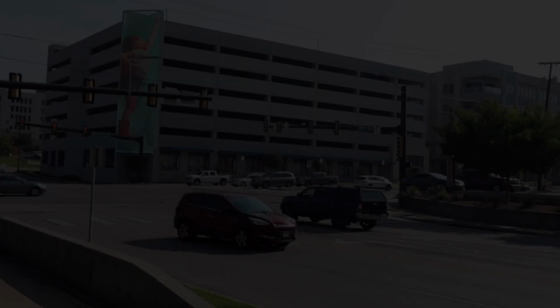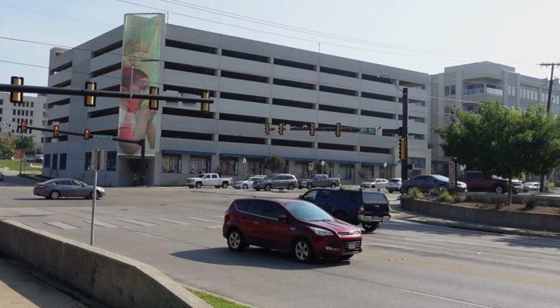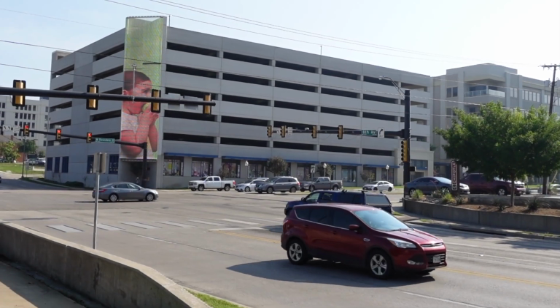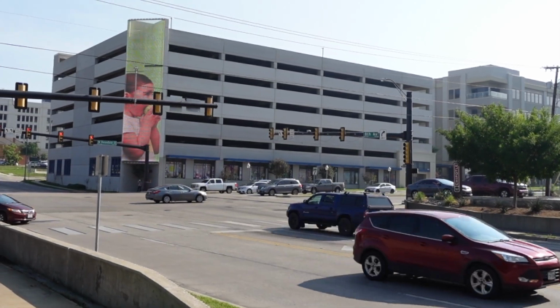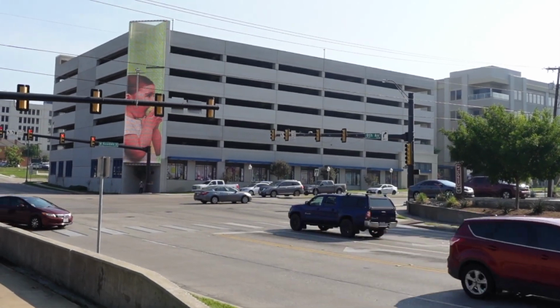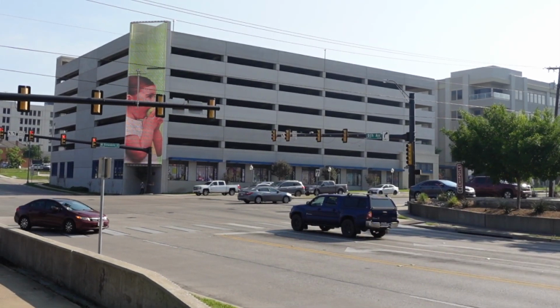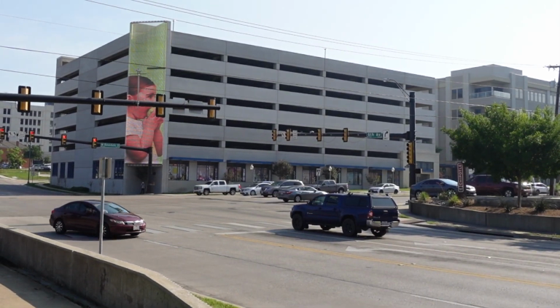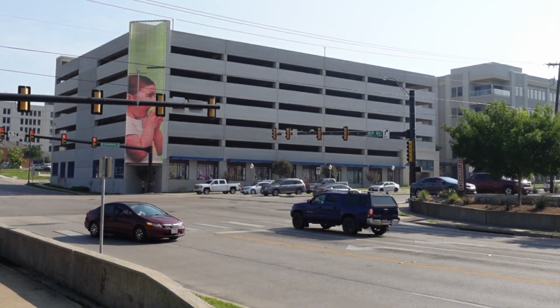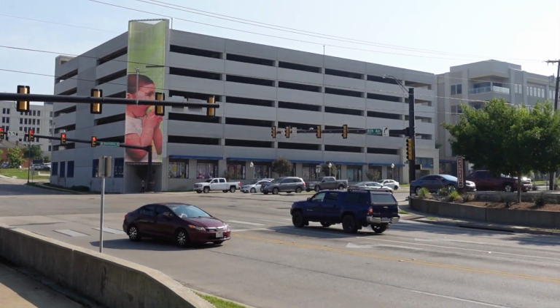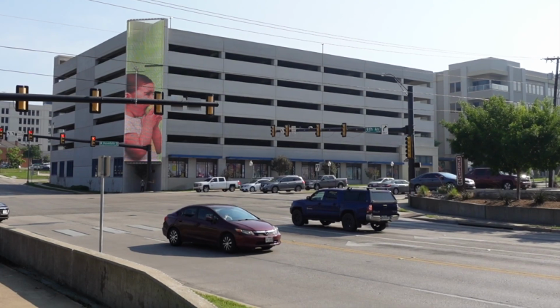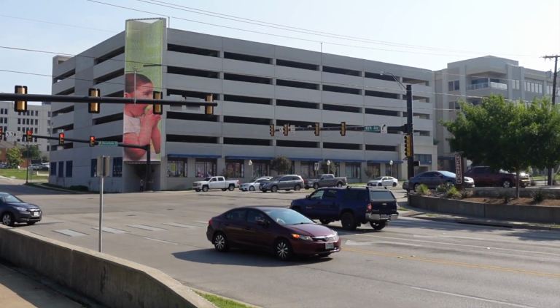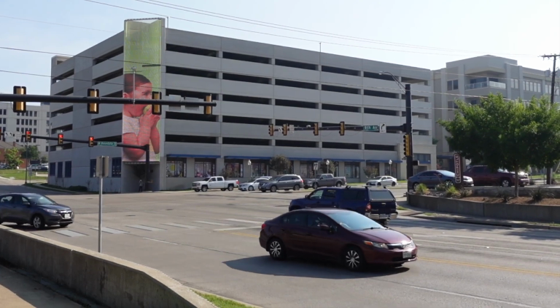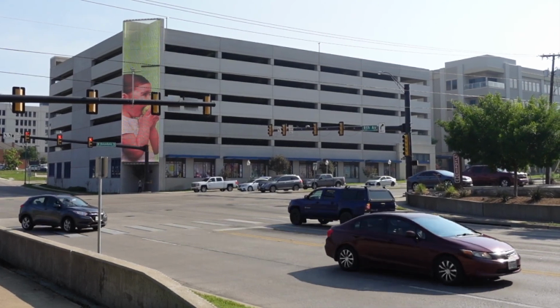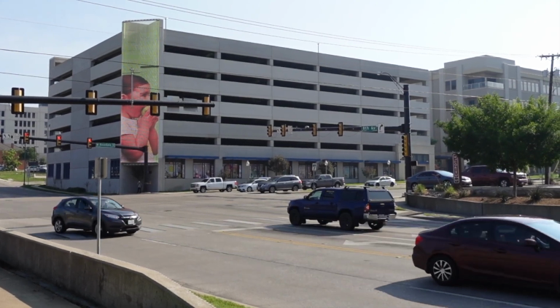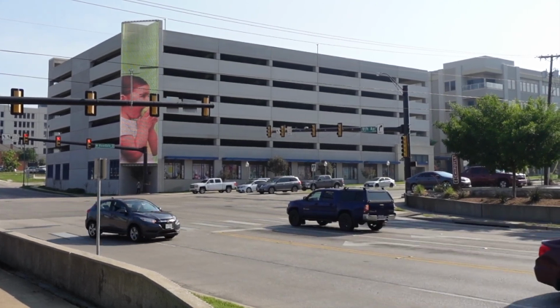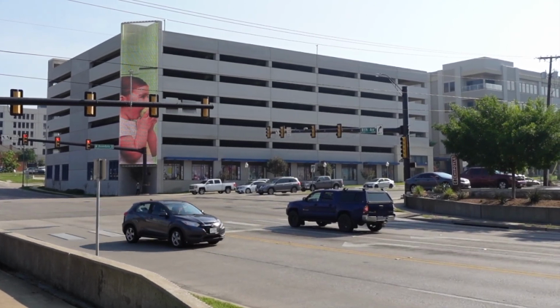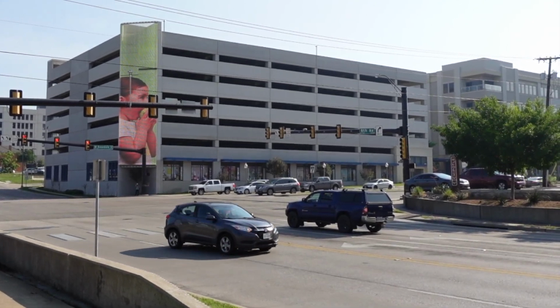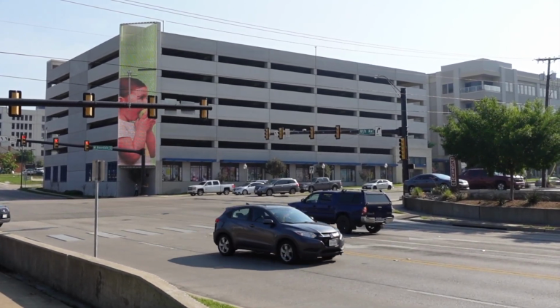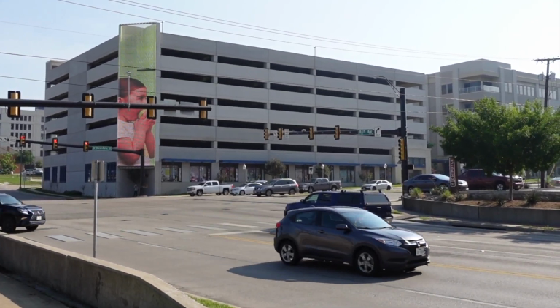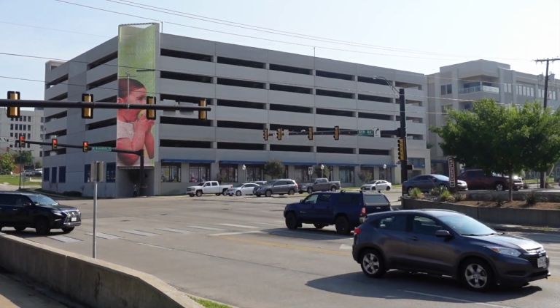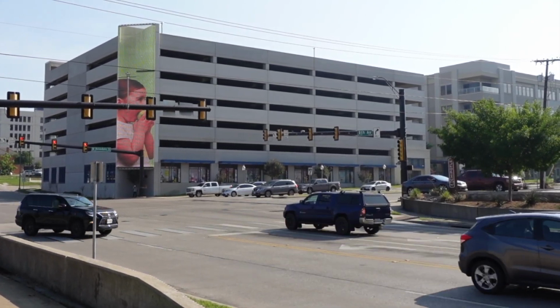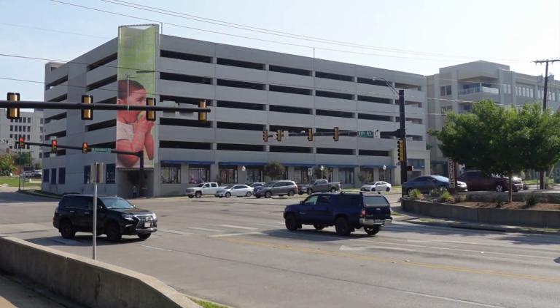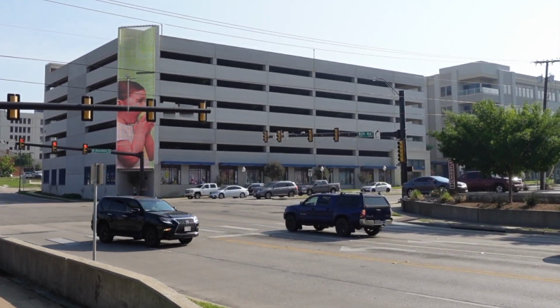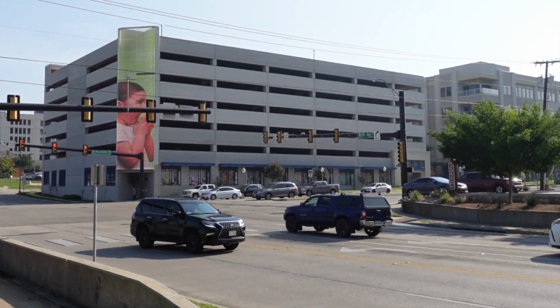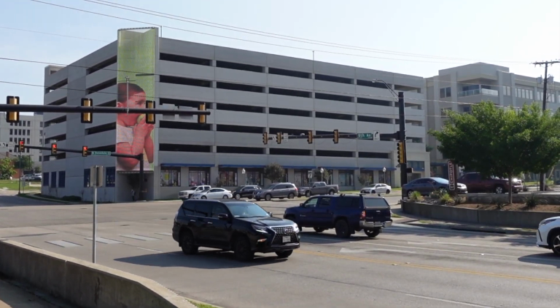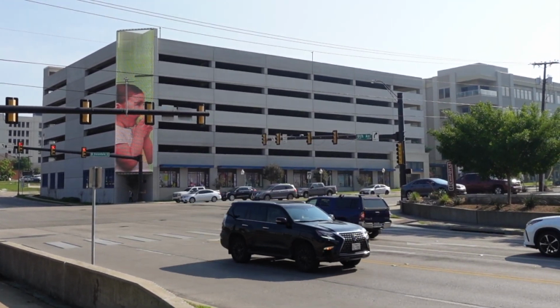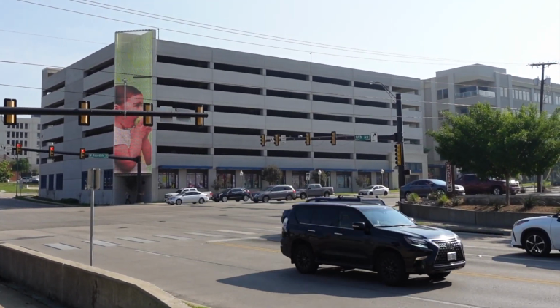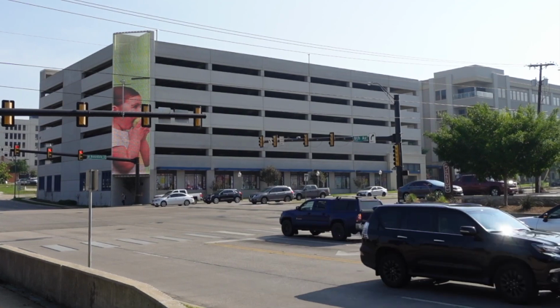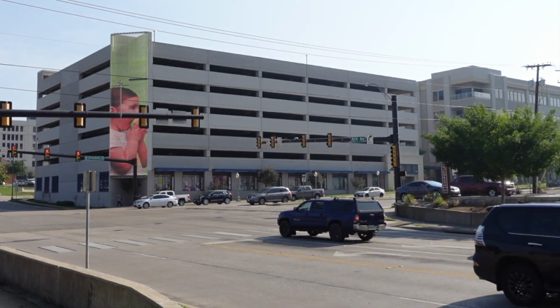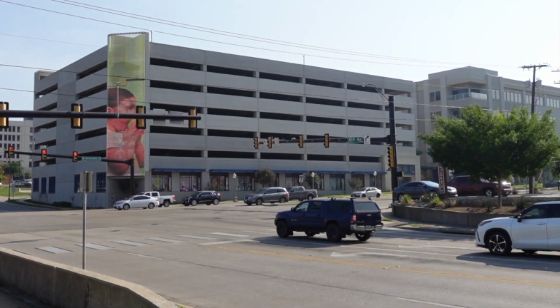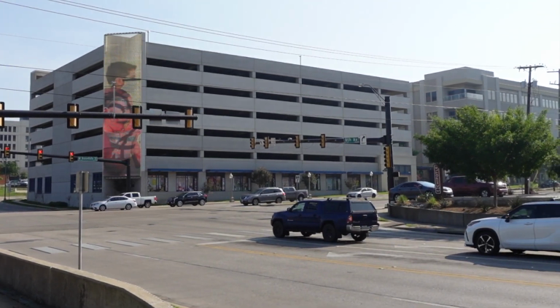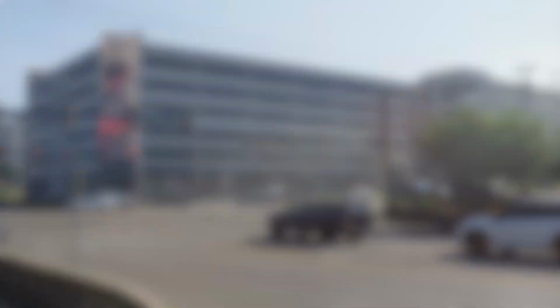The Fort Worth location is at 8th and Rosedale, just south of downtown and not too far from Panther City Barbecue.